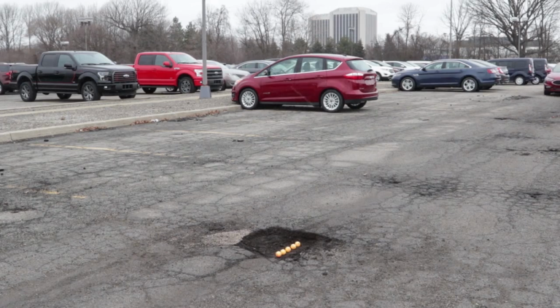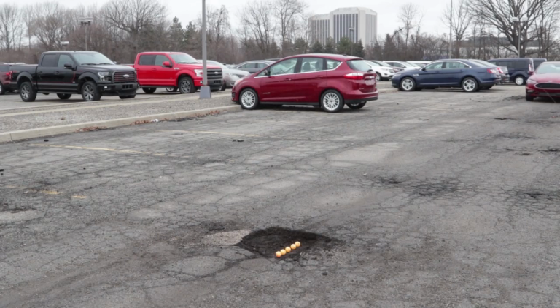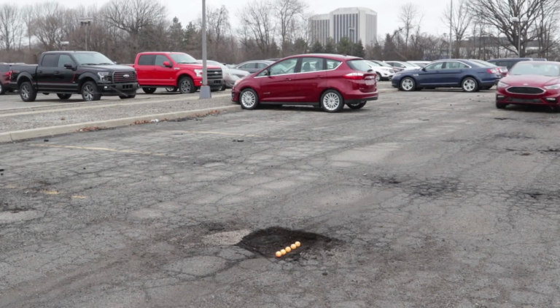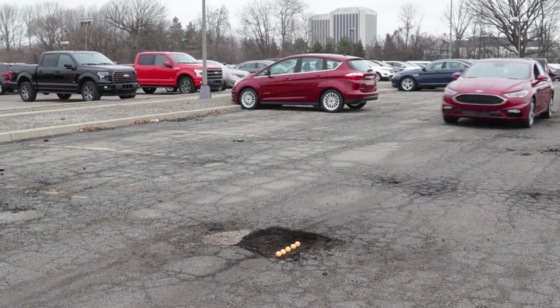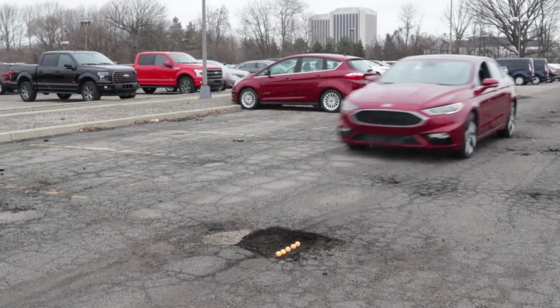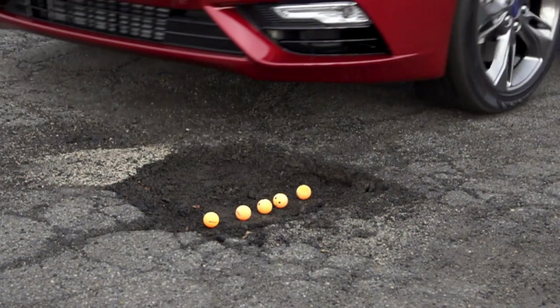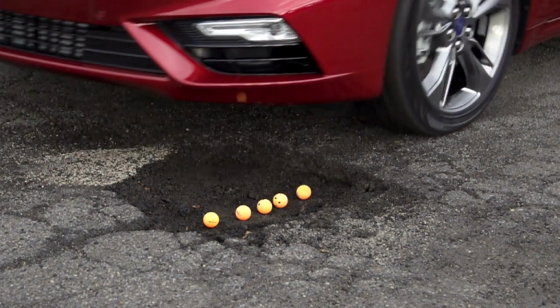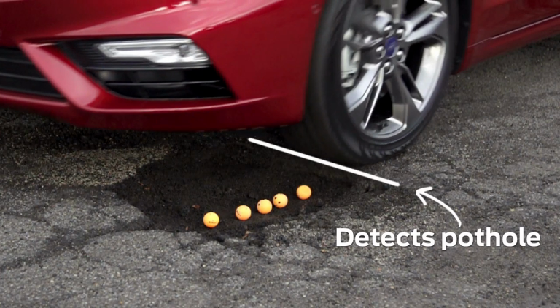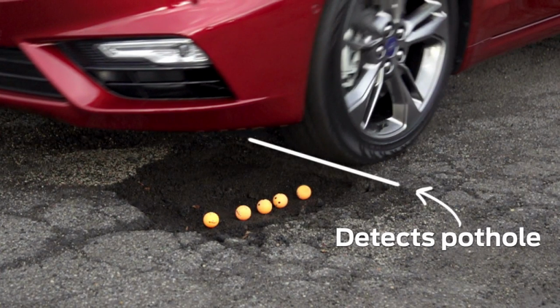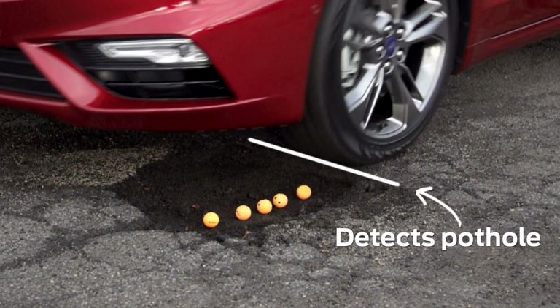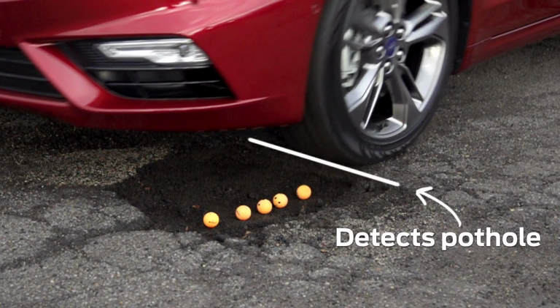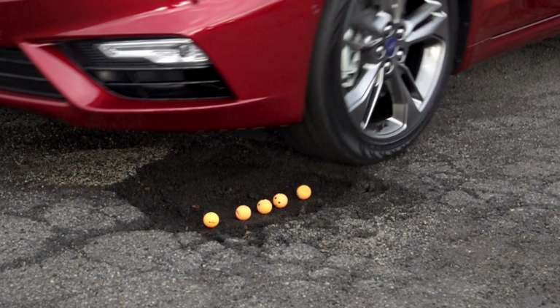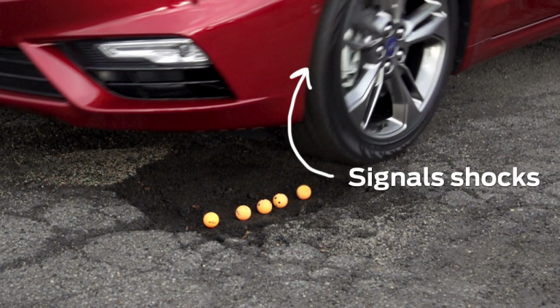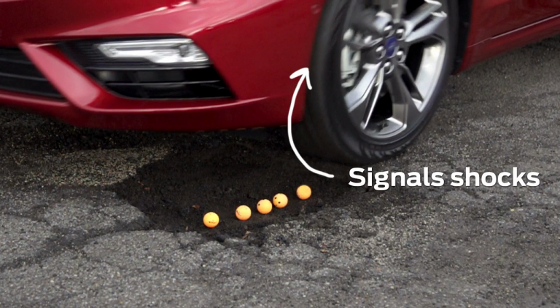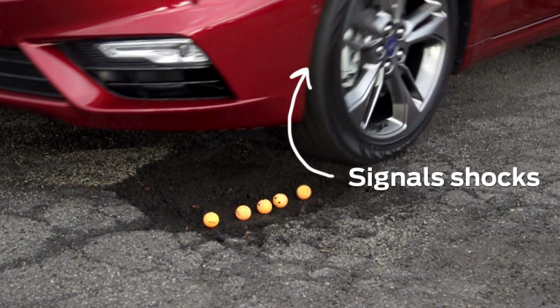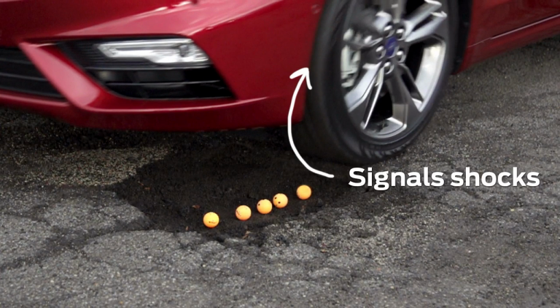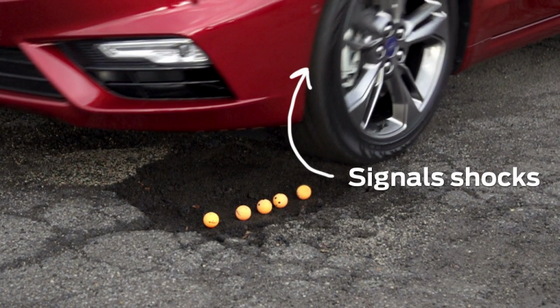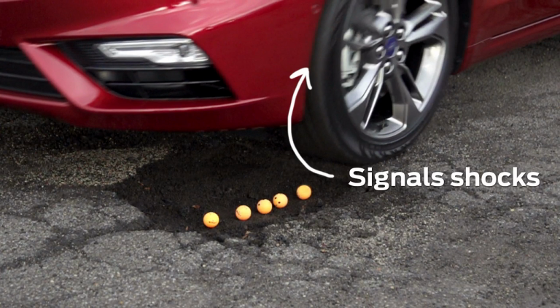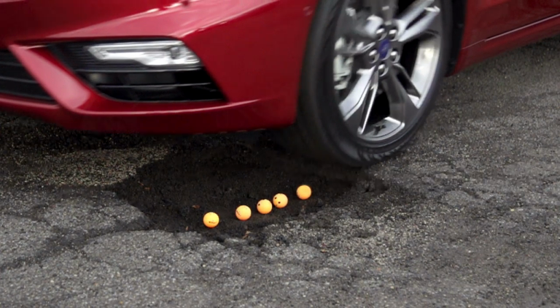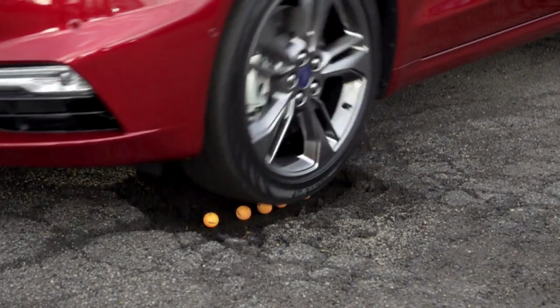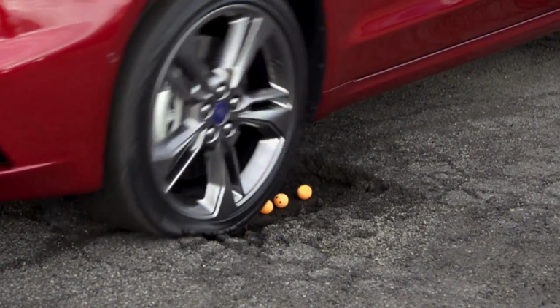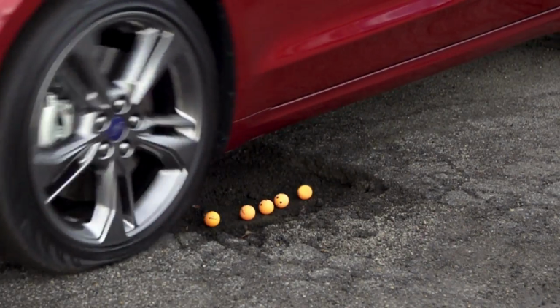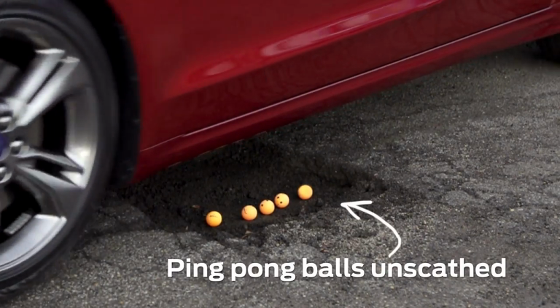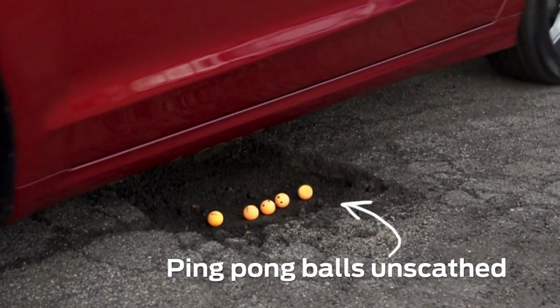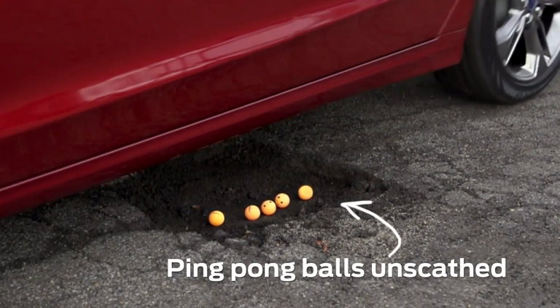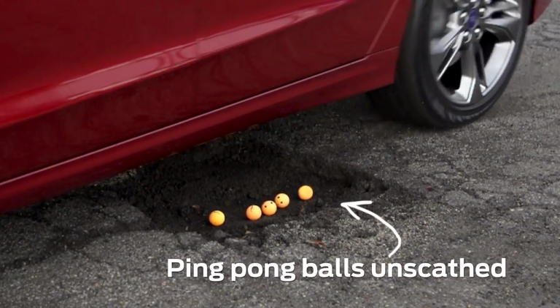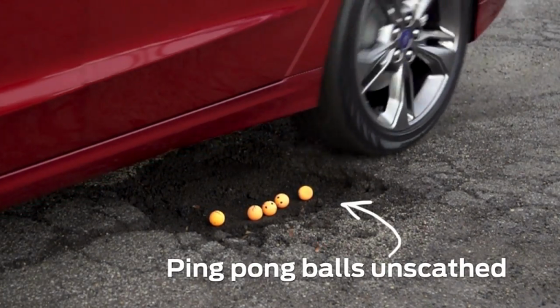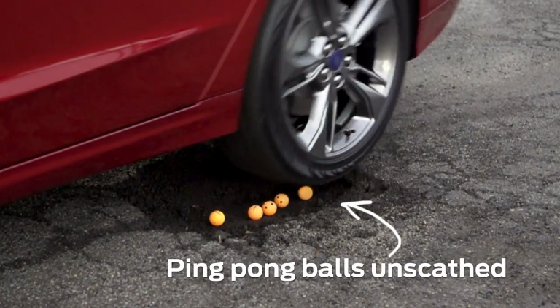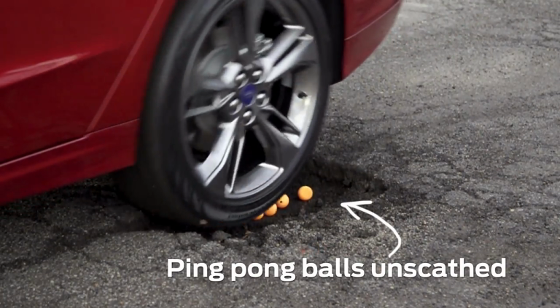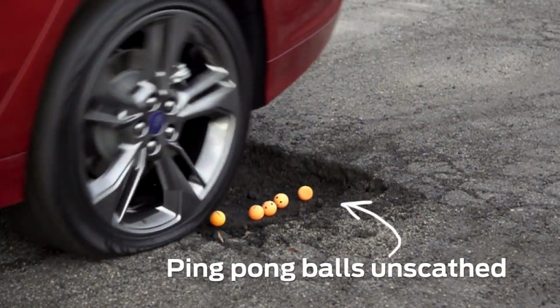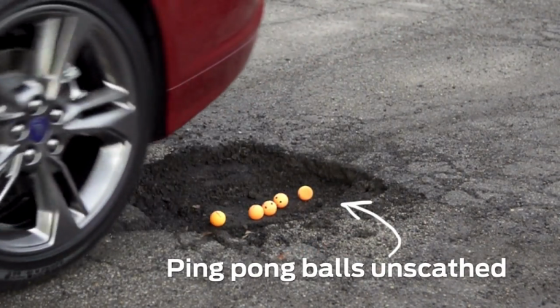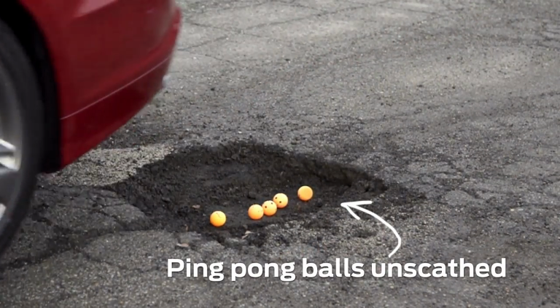The new Fusion Sport can detect potholes and then send signals to the front shocks to stop the wheel from falling so far into the hole so that it doesn't hit the other side with nearly as much force.